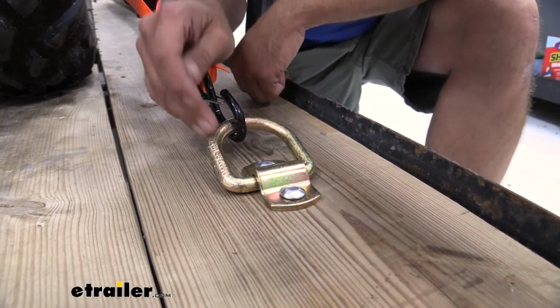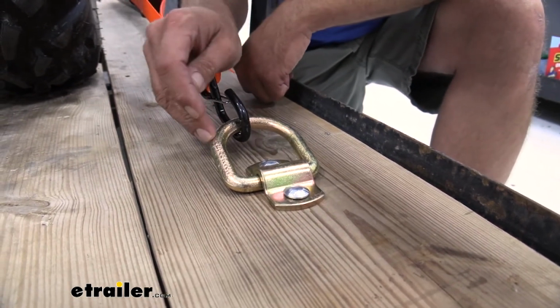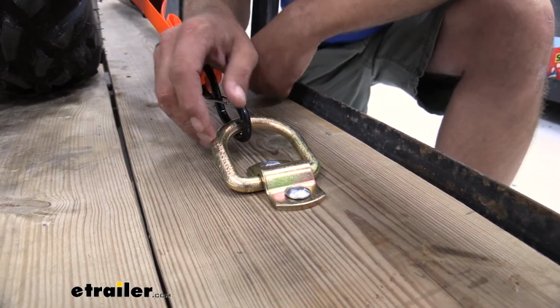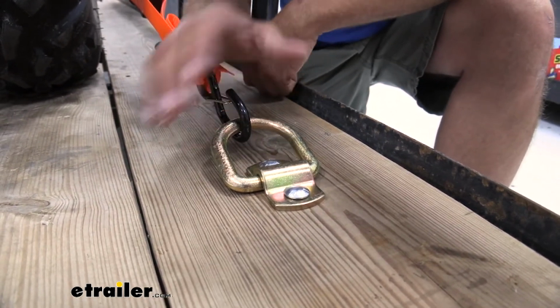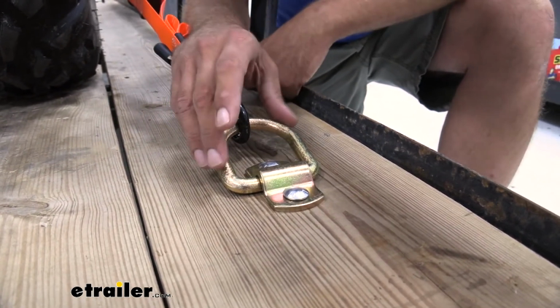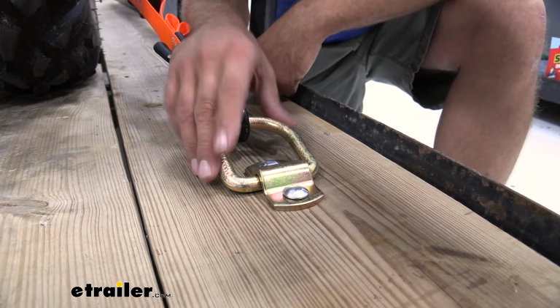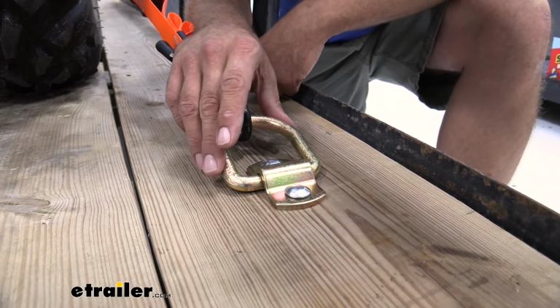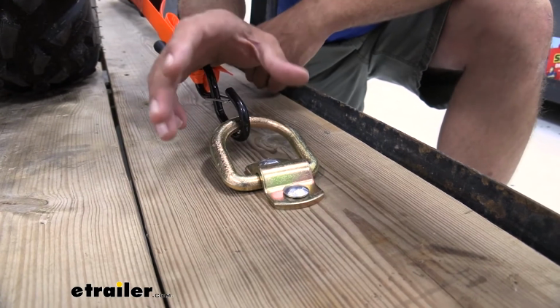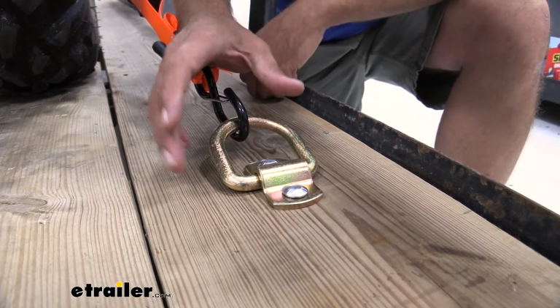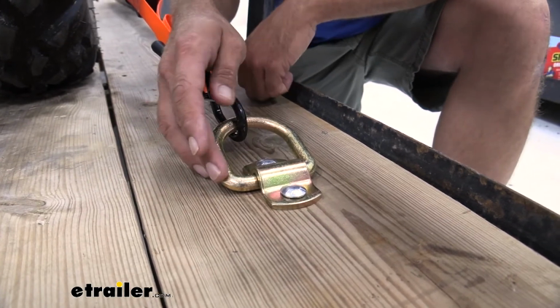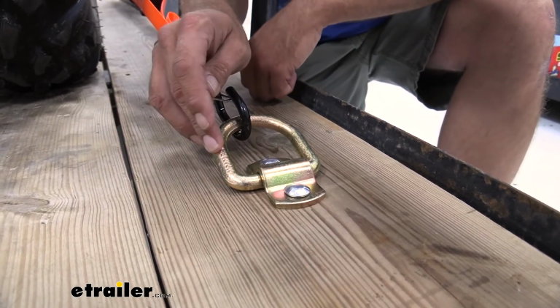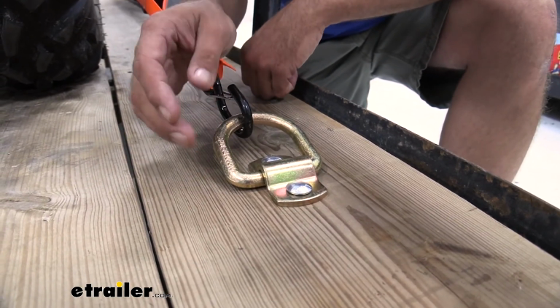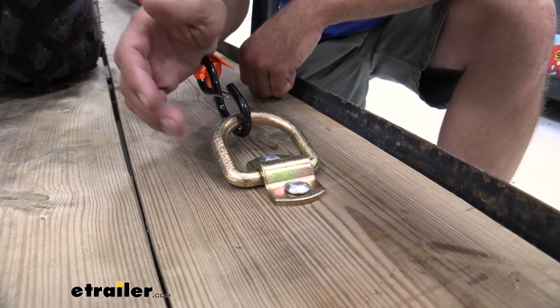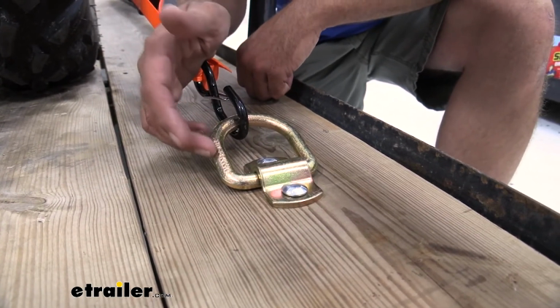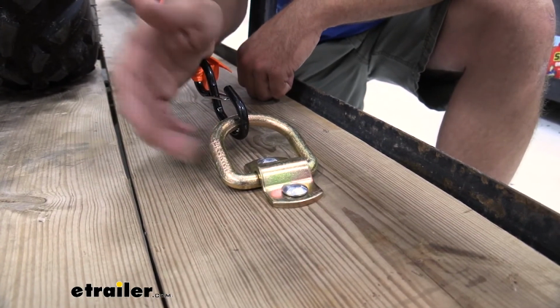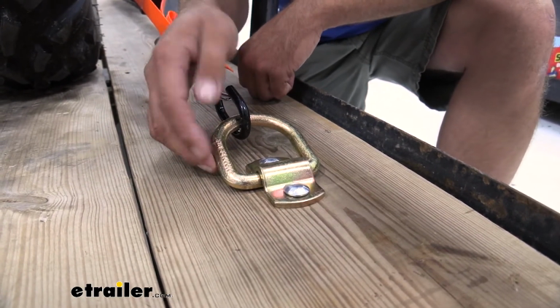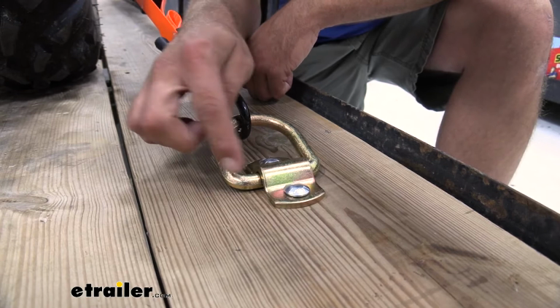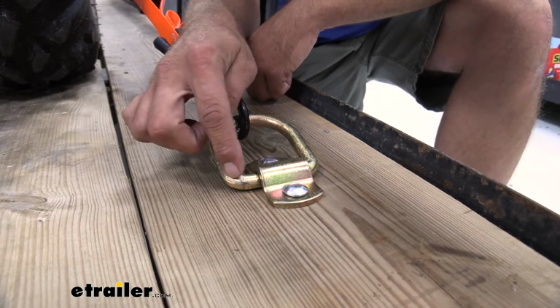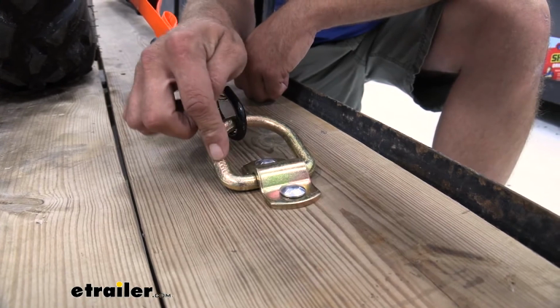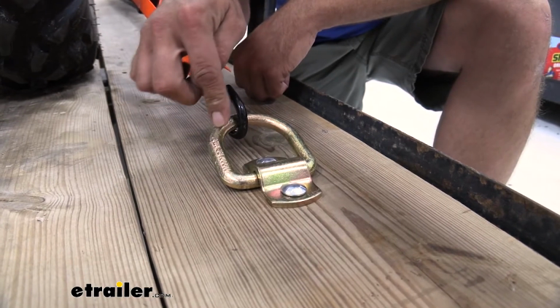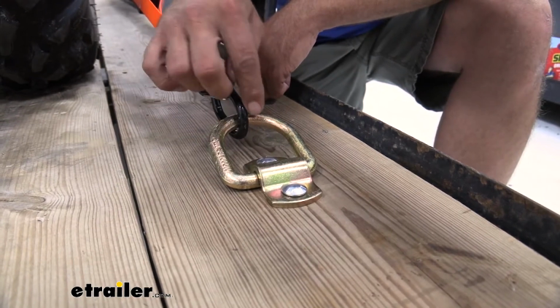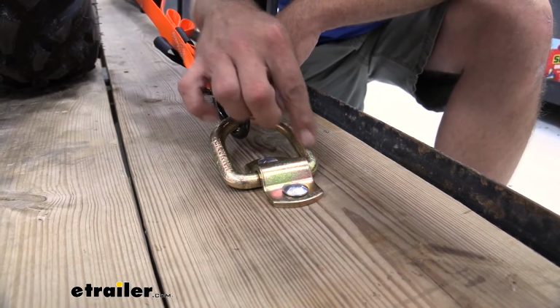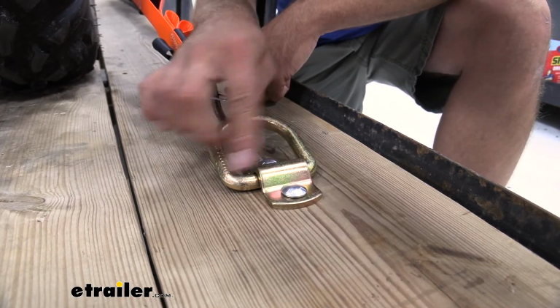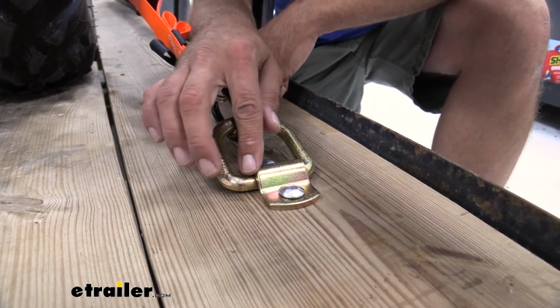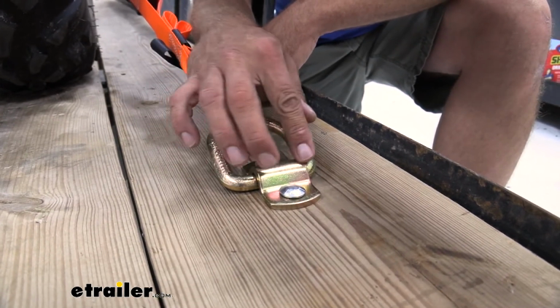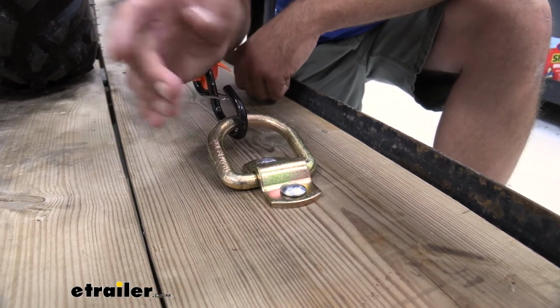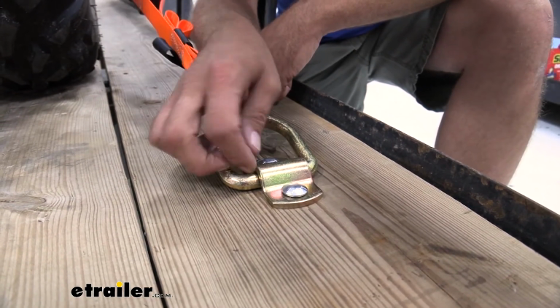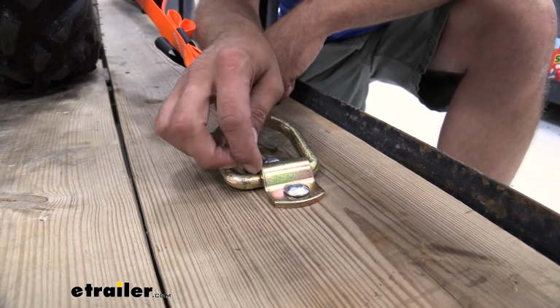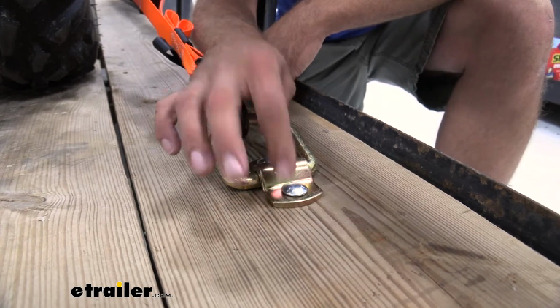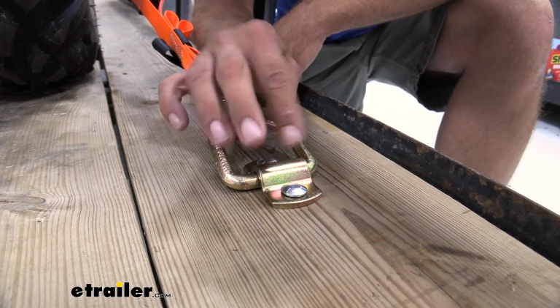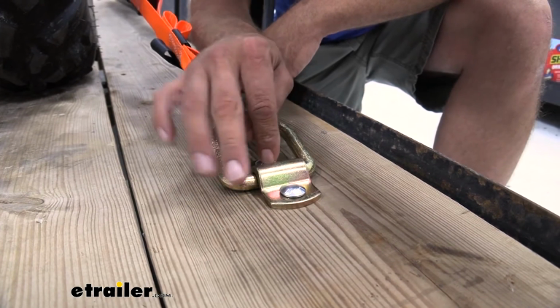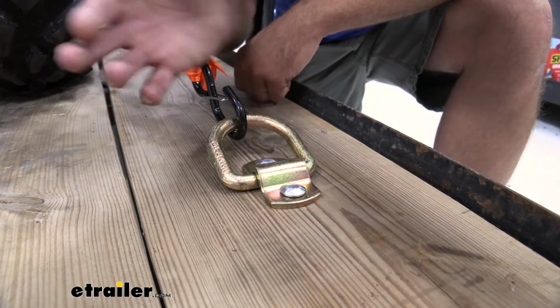This is going to be extremely similar to all the other ones out there. Cargo Smart has made a good, solid, forged D-ring. It's going to have the yellow zinc finish on all the components.